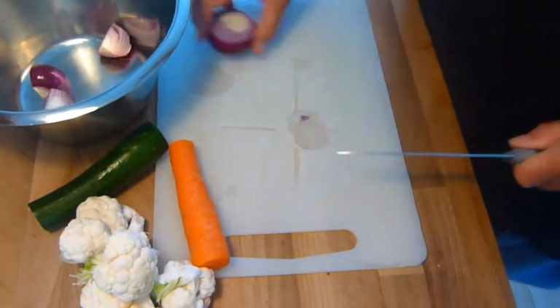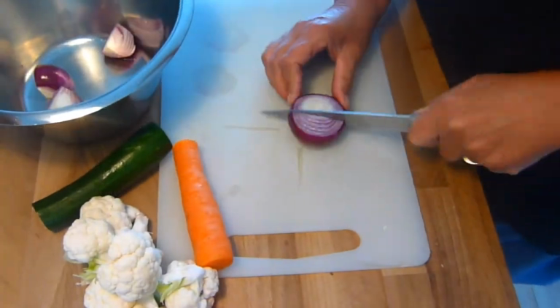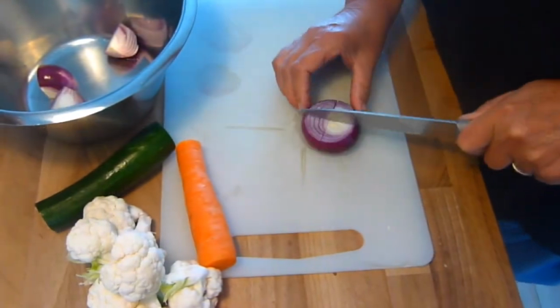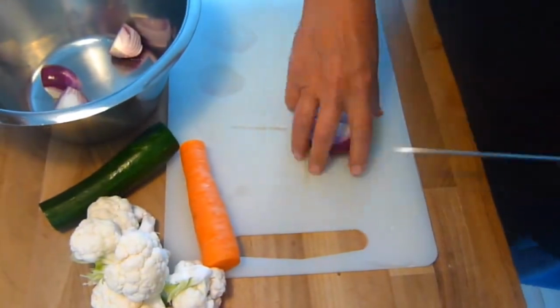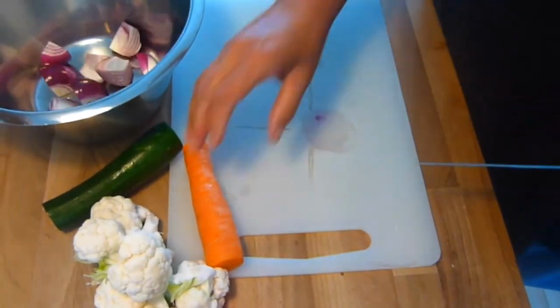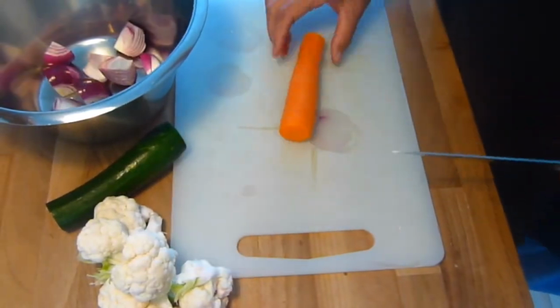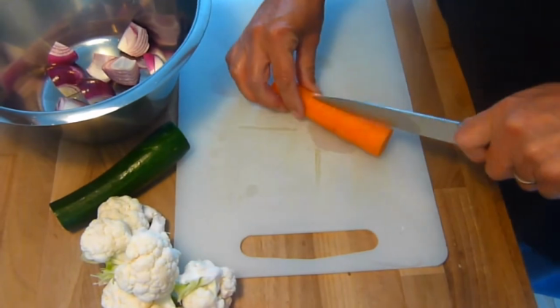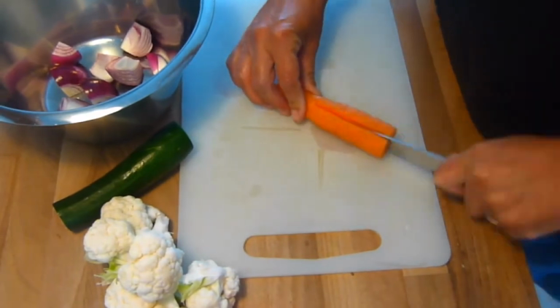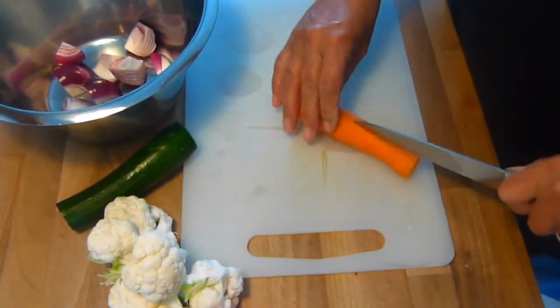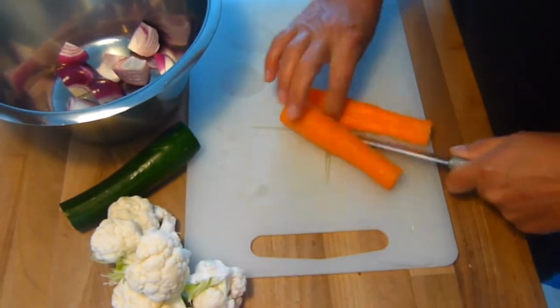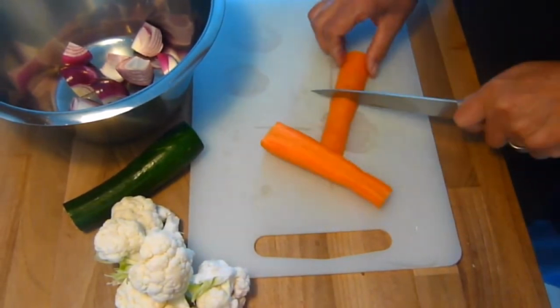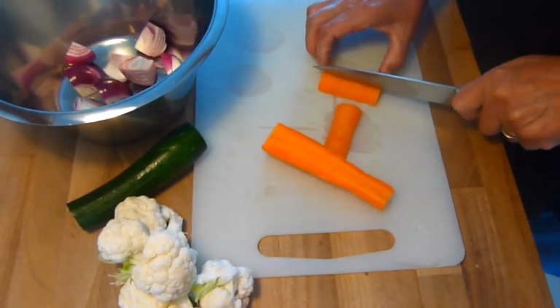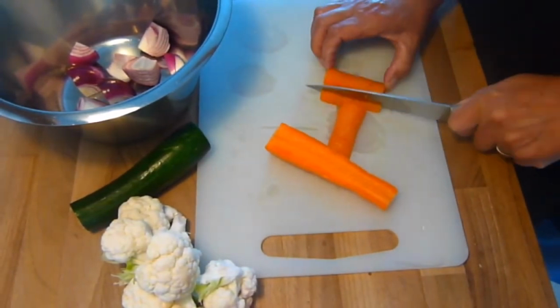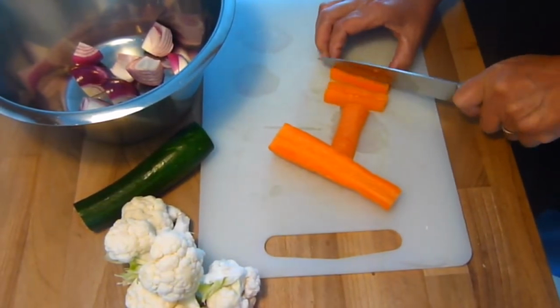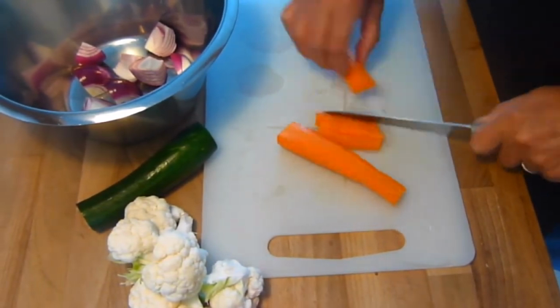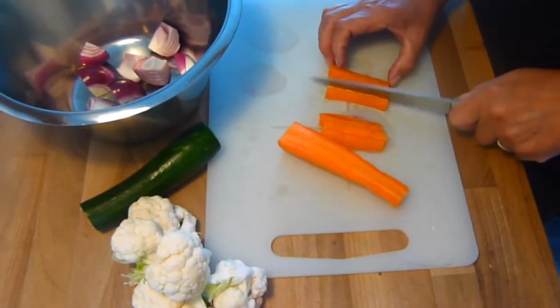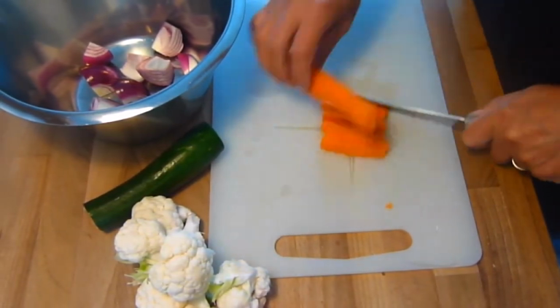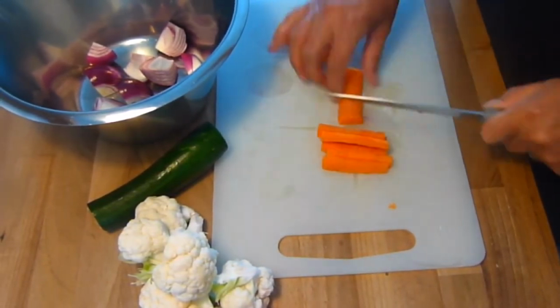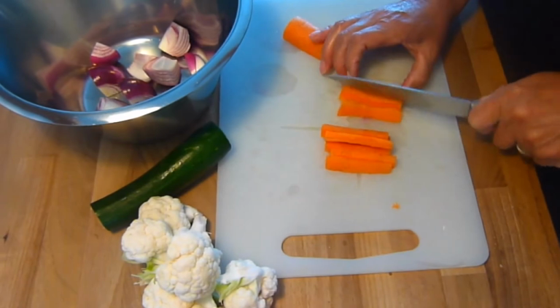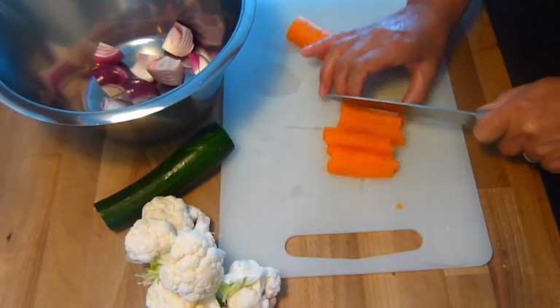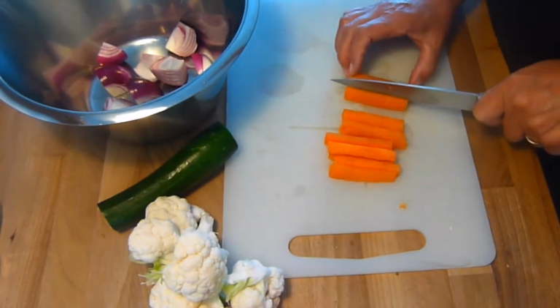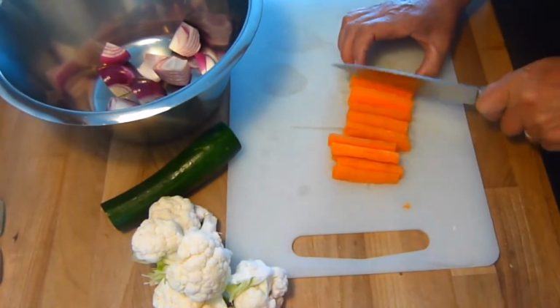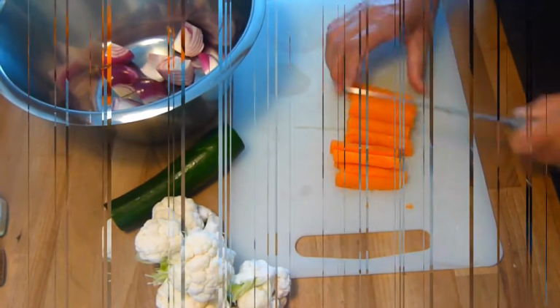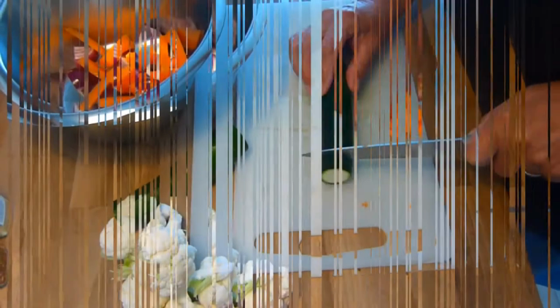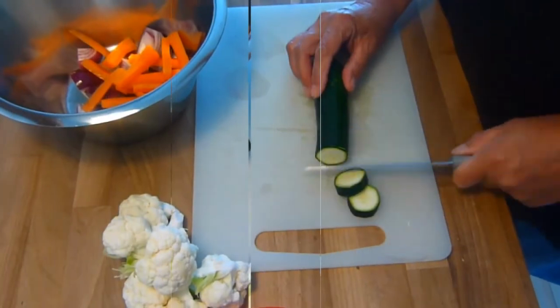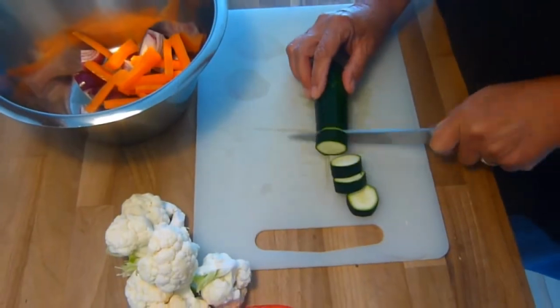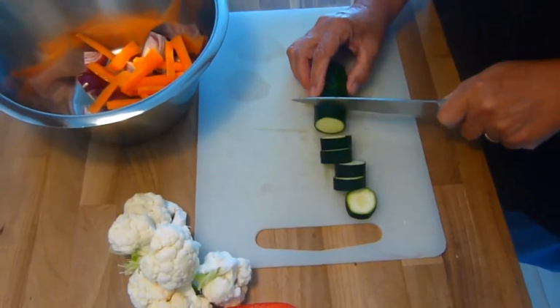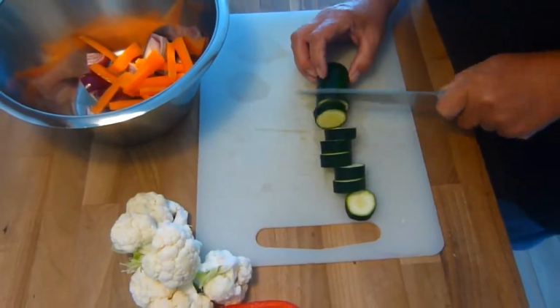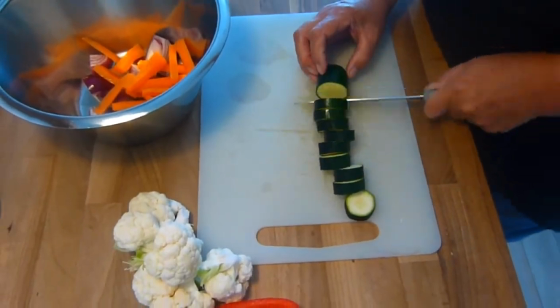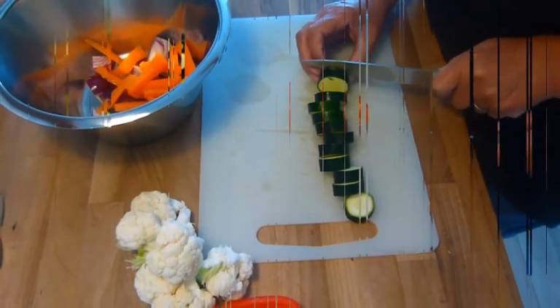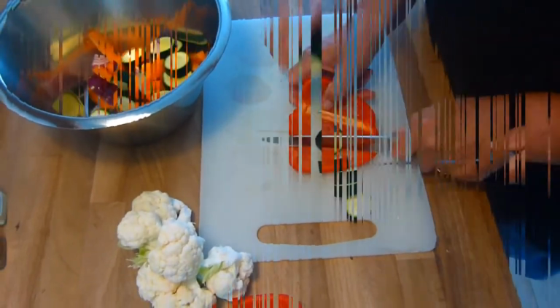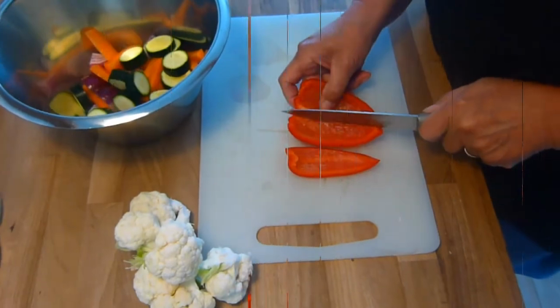First we prepare the vegetables. Simply take a sharp knife and cut into bite-sized pieces — how hard can that be? We are using onions, carrots, courgettes, cauliflower and pepper for this dish, but you can use whatever you have in the fridge.